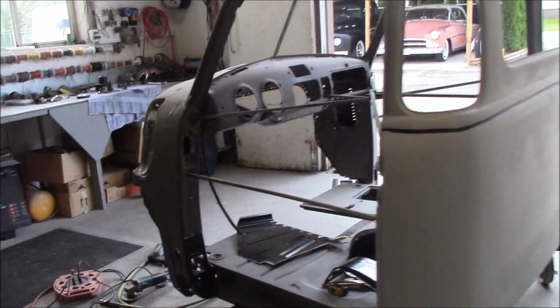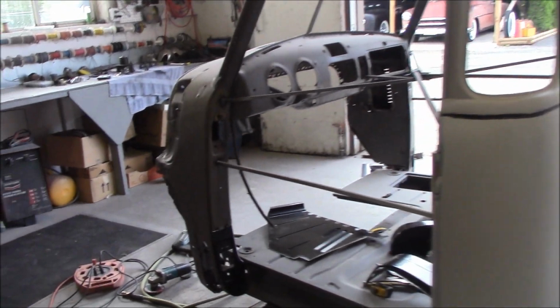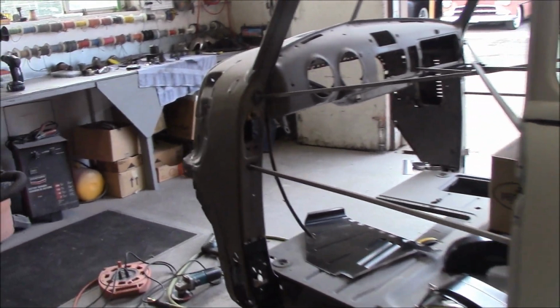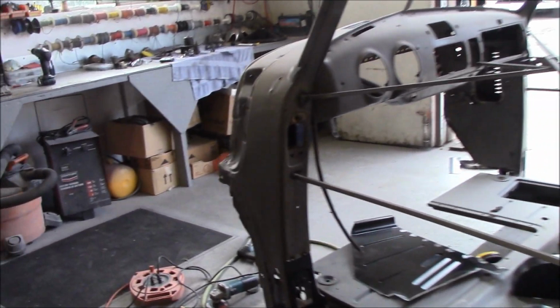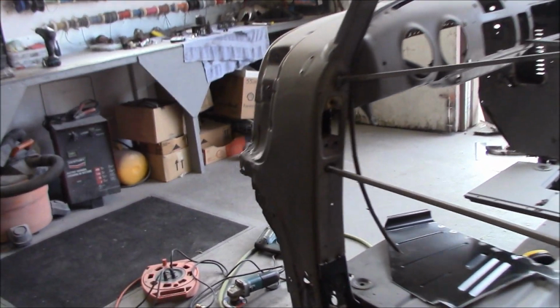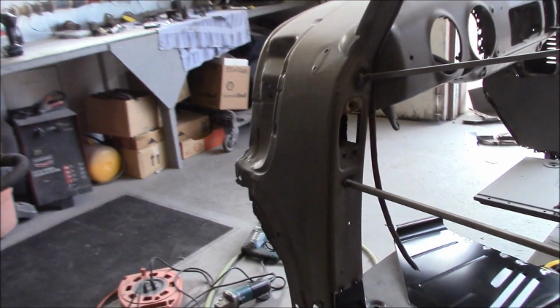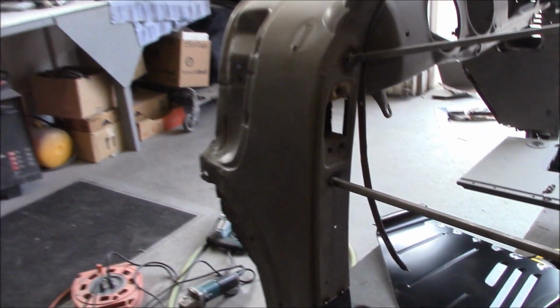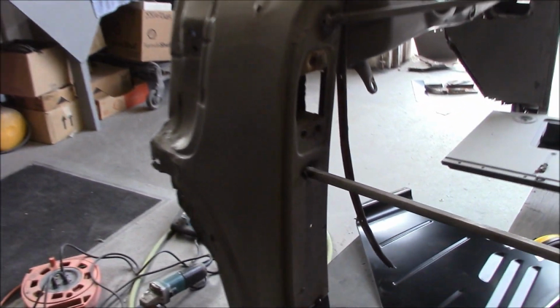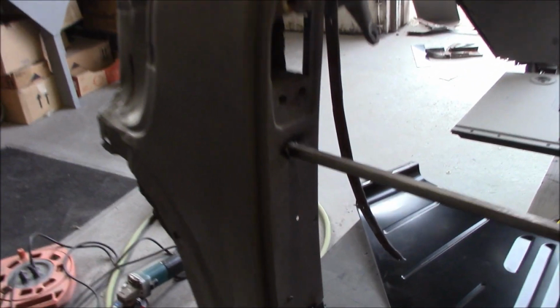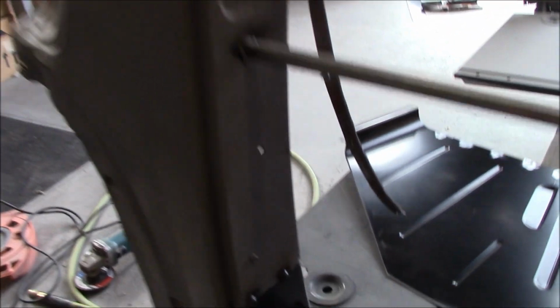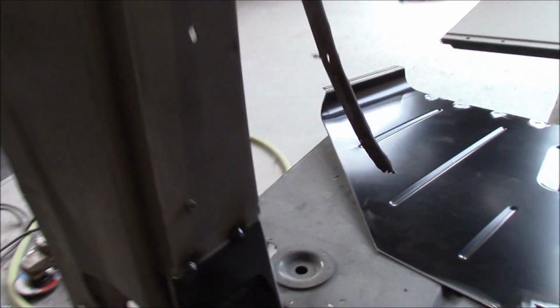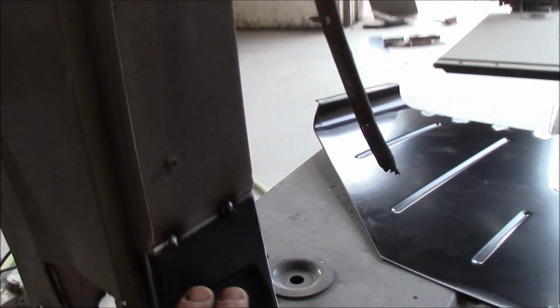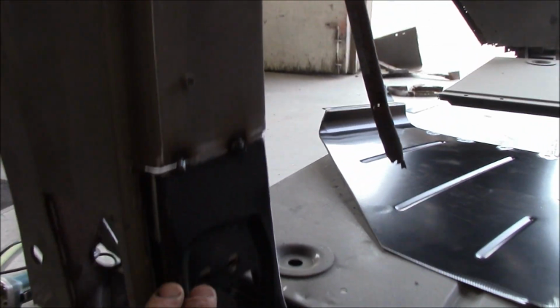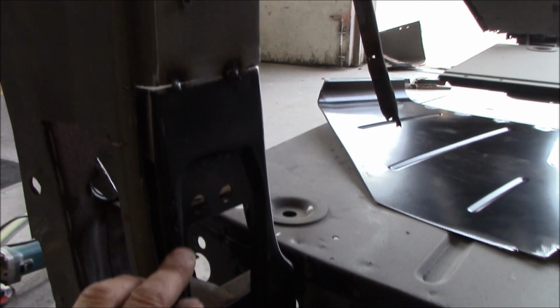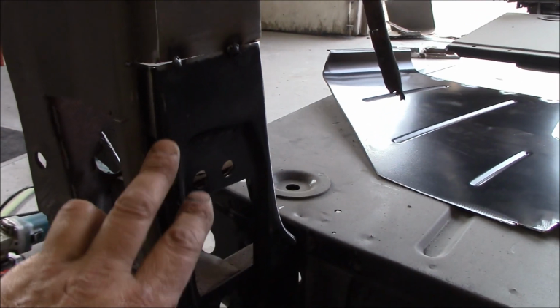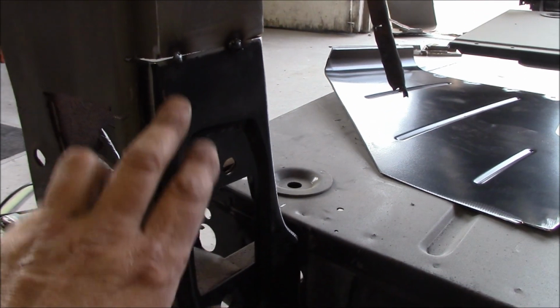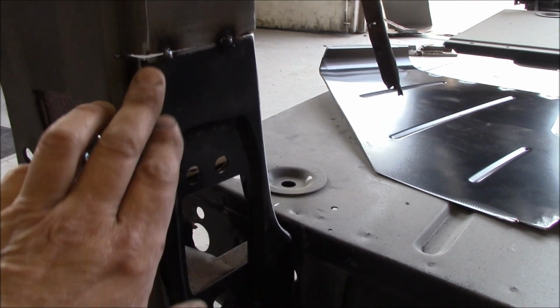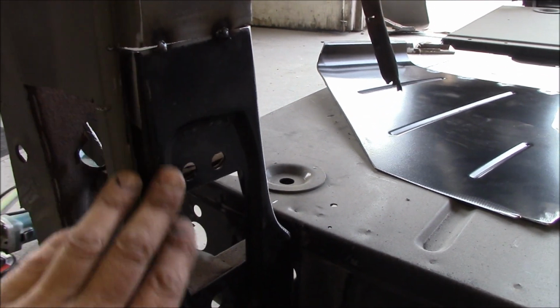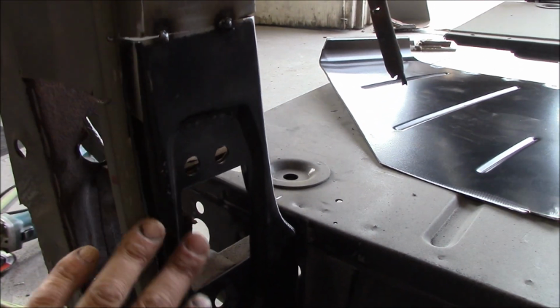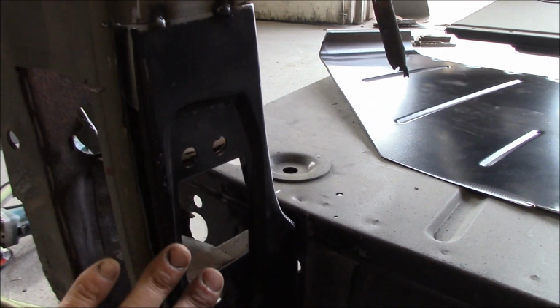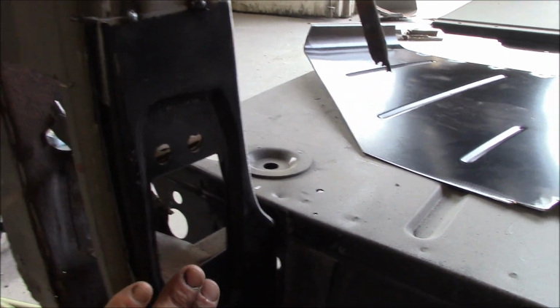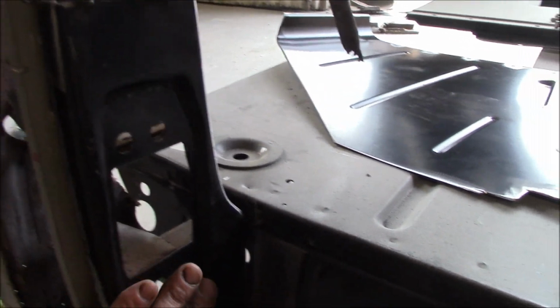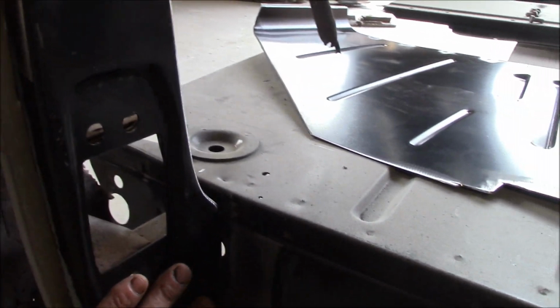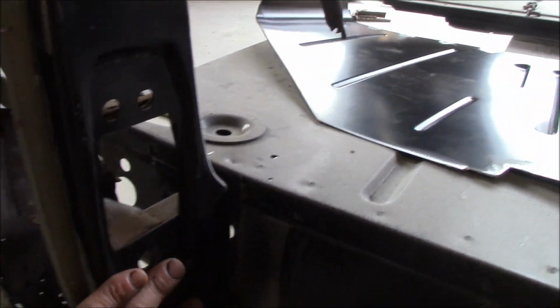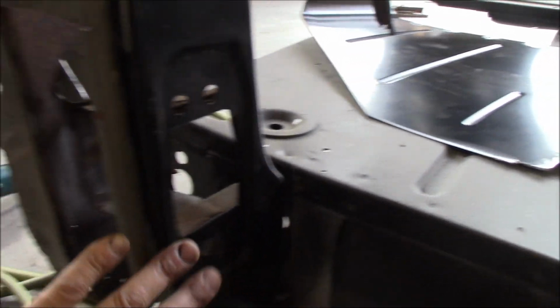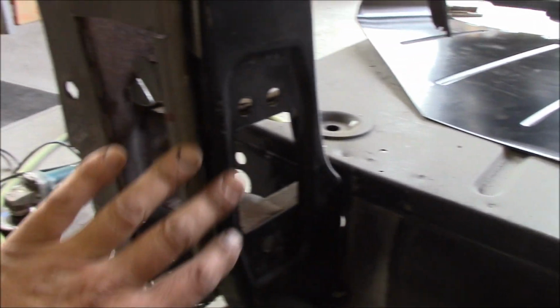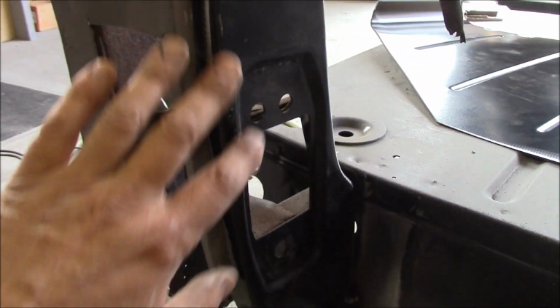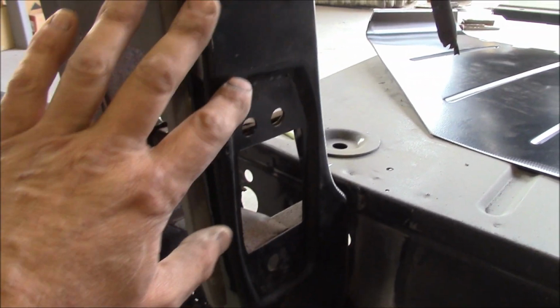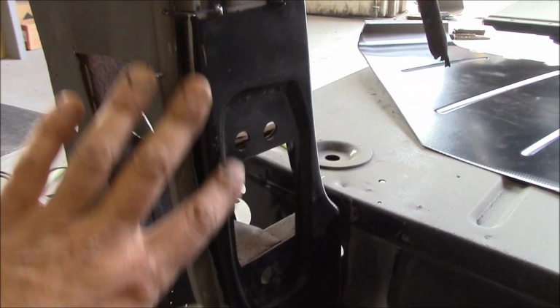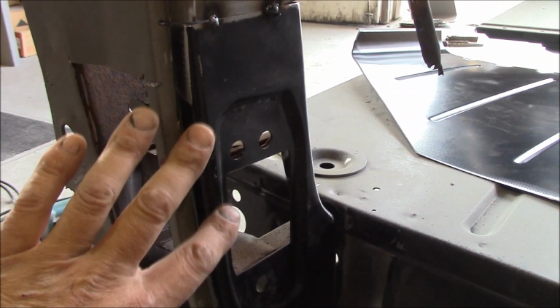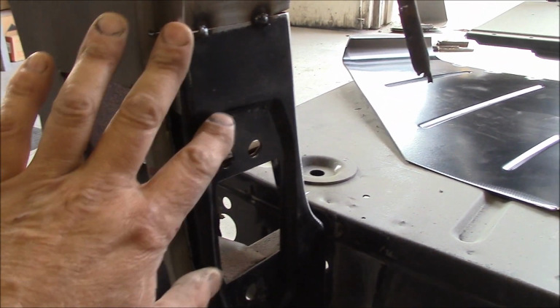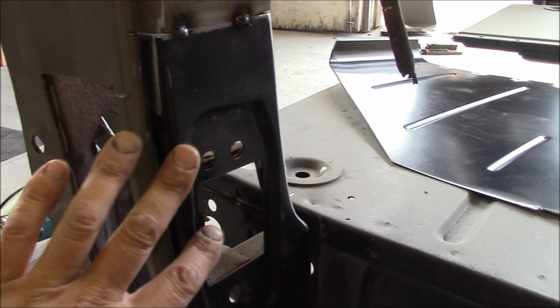Now what I've done here, down below, I've already kind of tacked in — this is the new piece down here, this is the hinge pocket area. I've tacked it in.